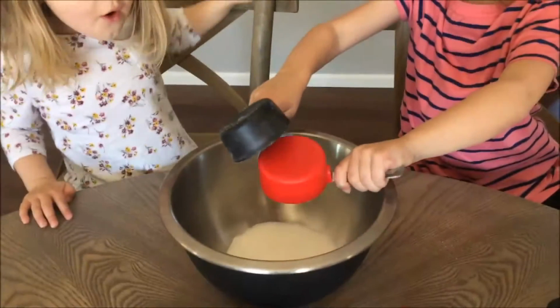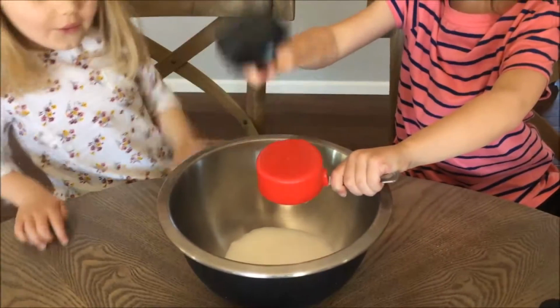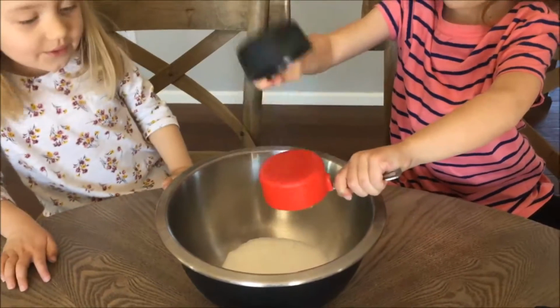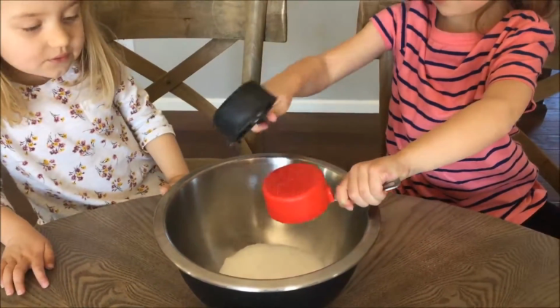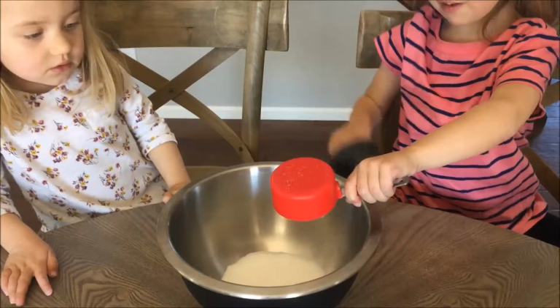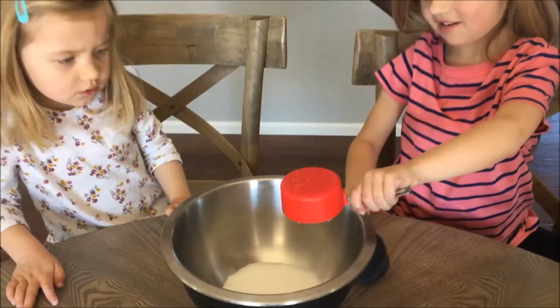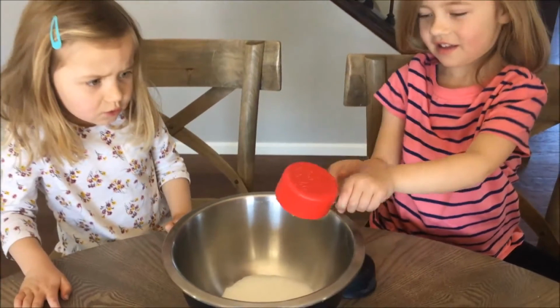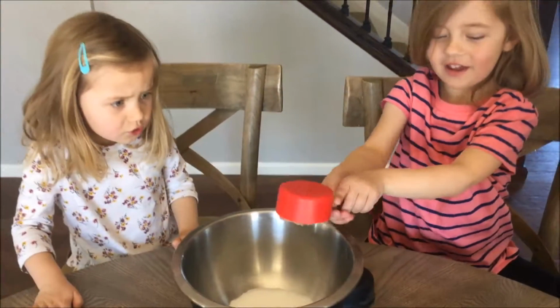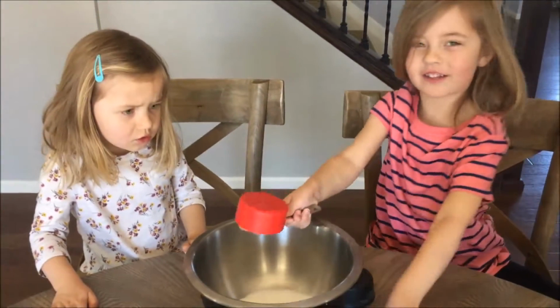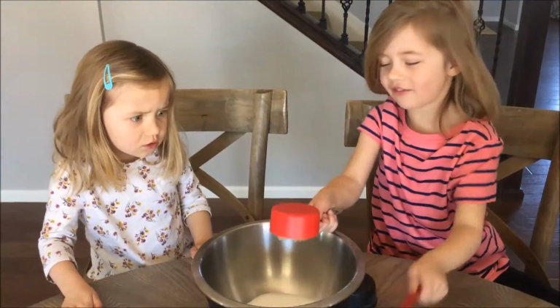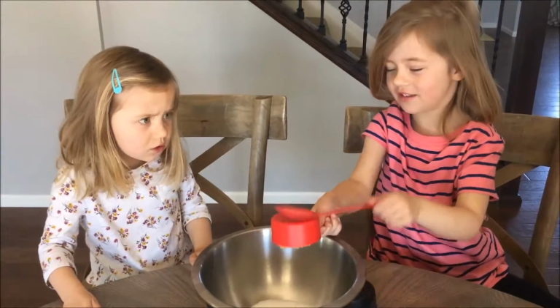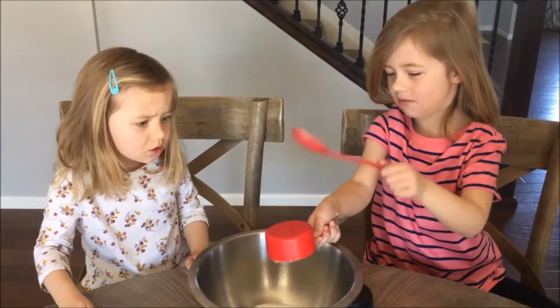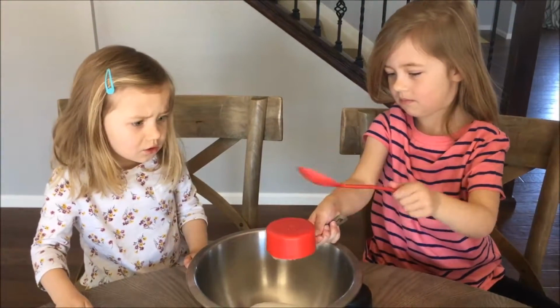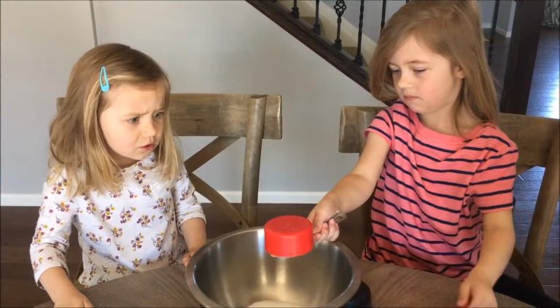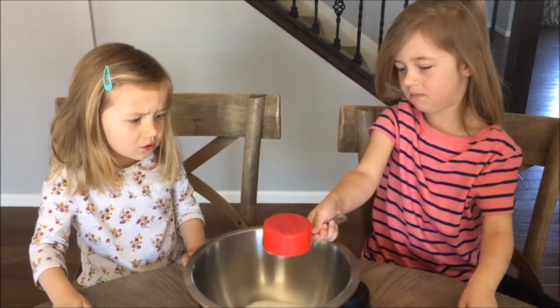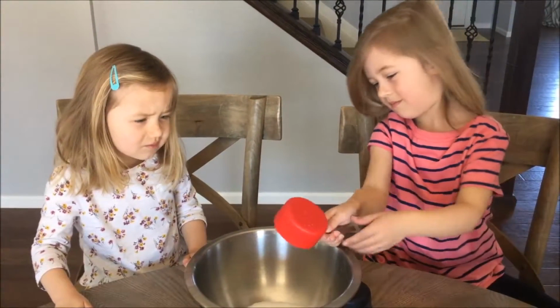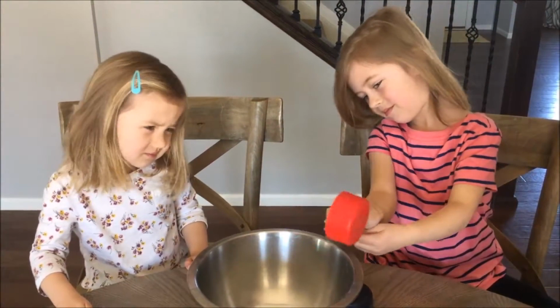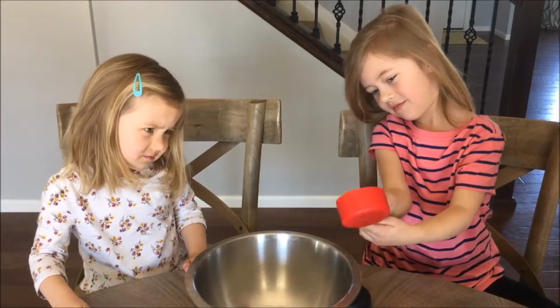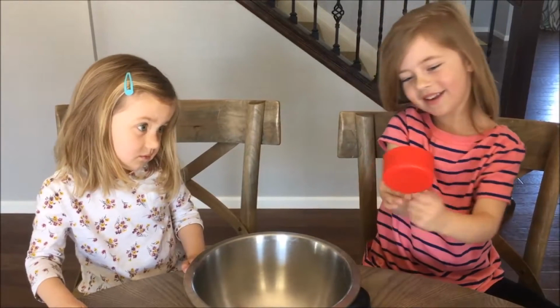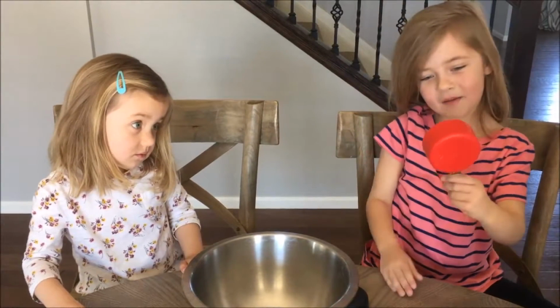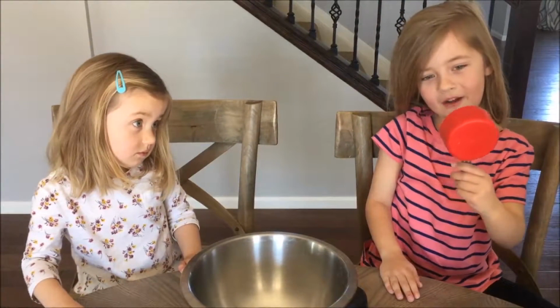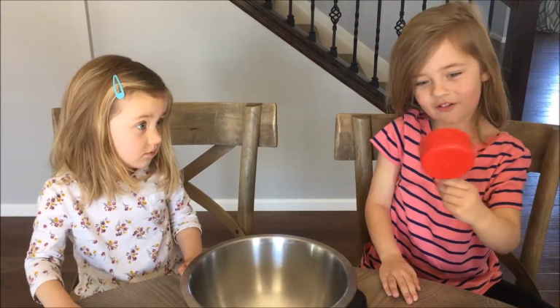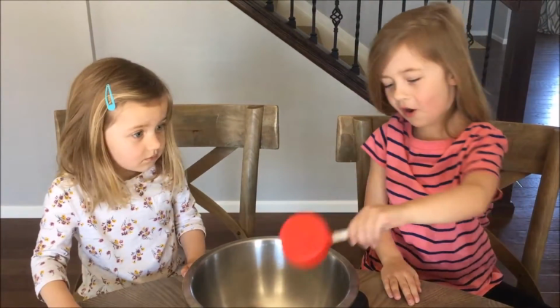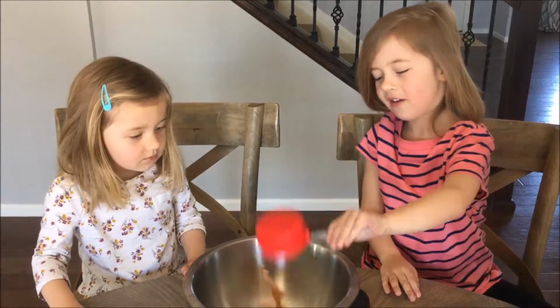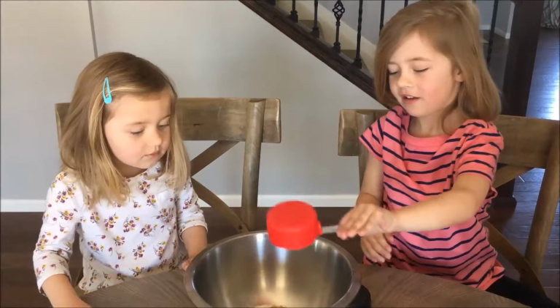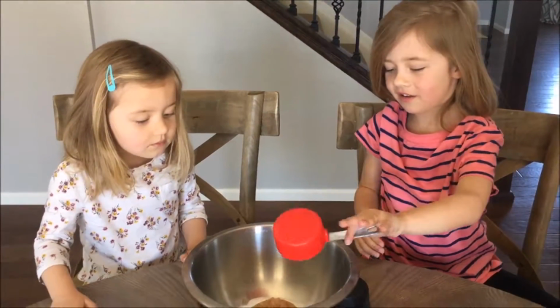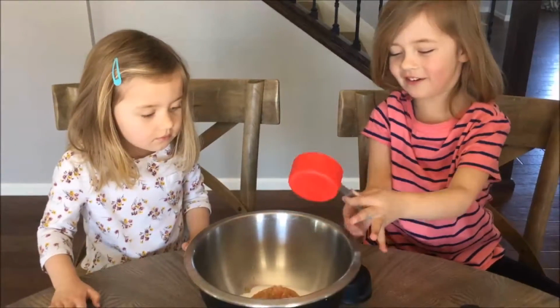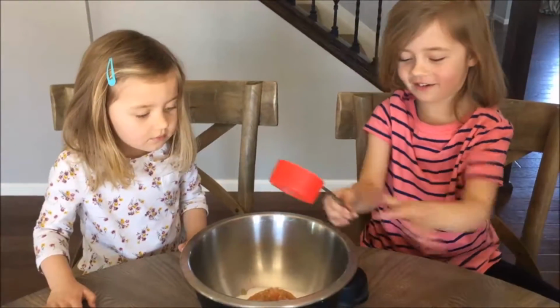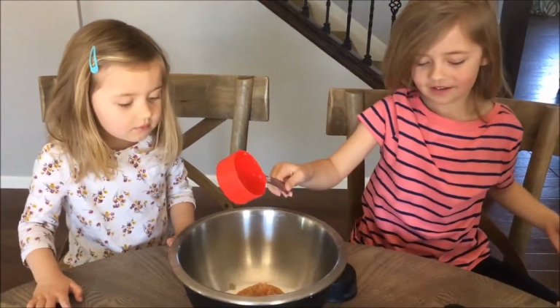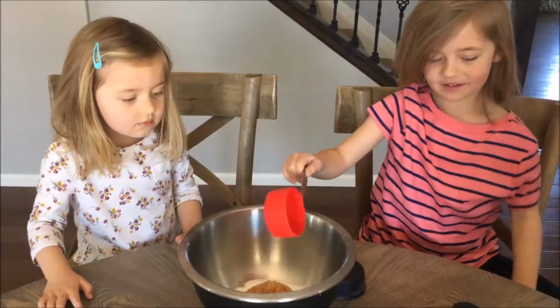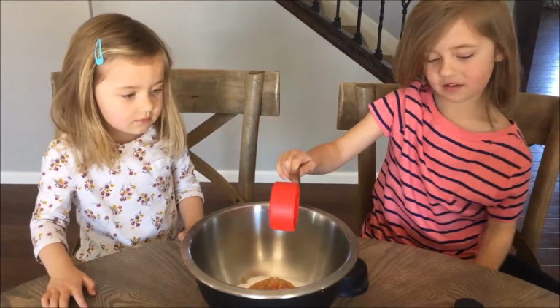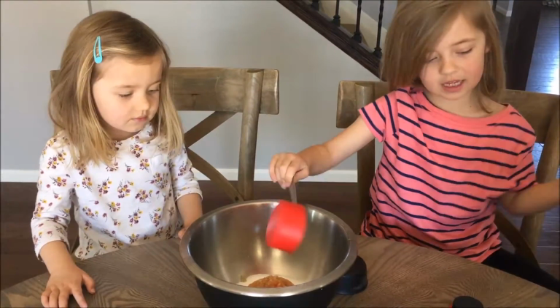Oh! What? I guess we'll have to mix it. And they're not coming out. Oh. Eww, no. Okay.